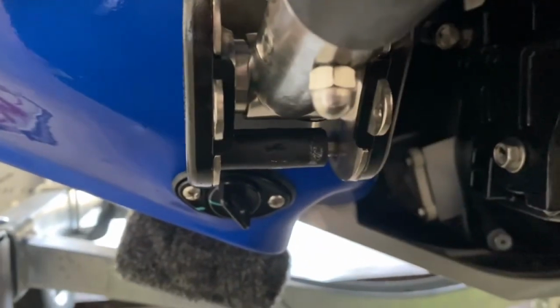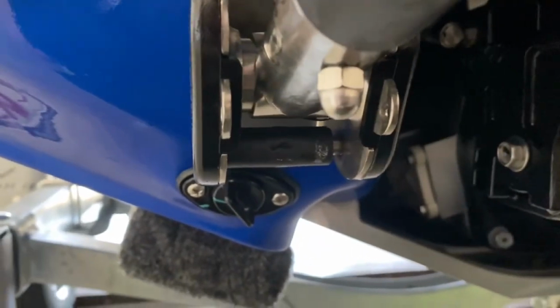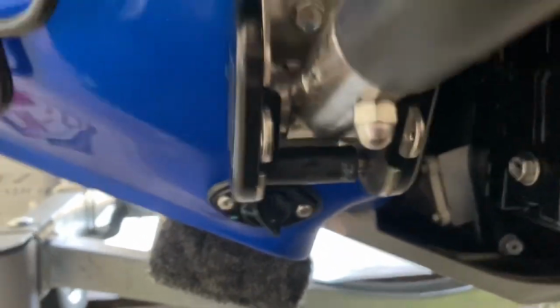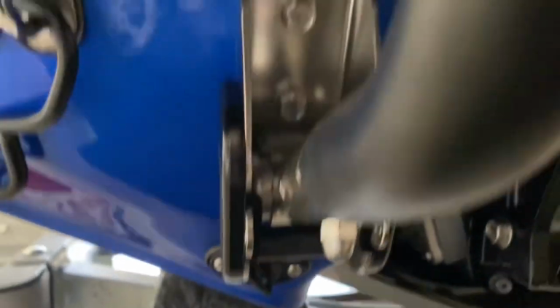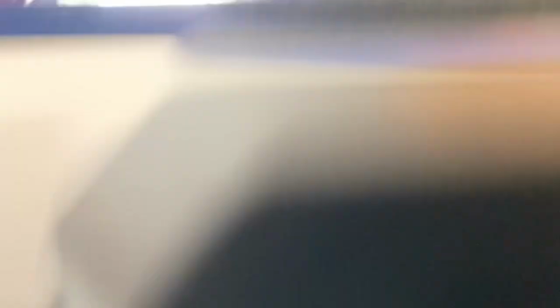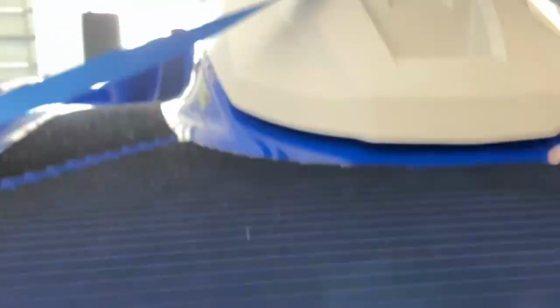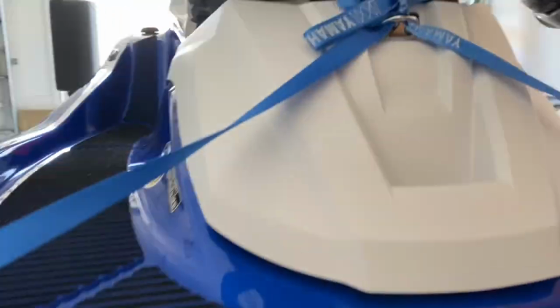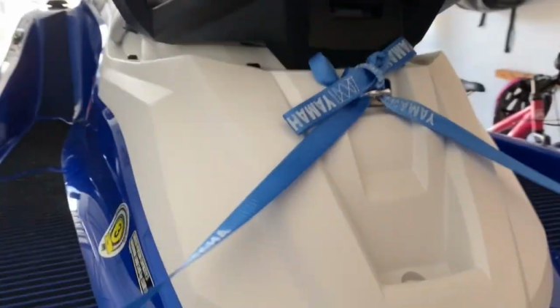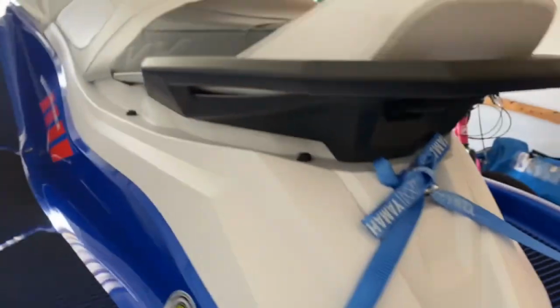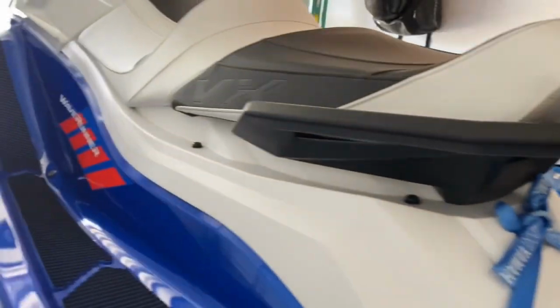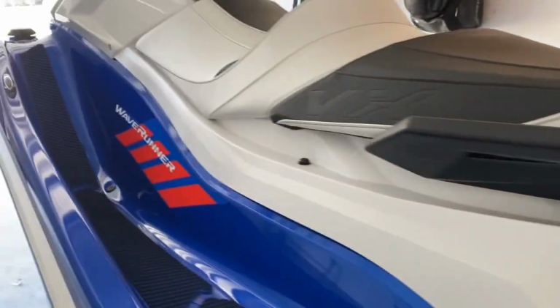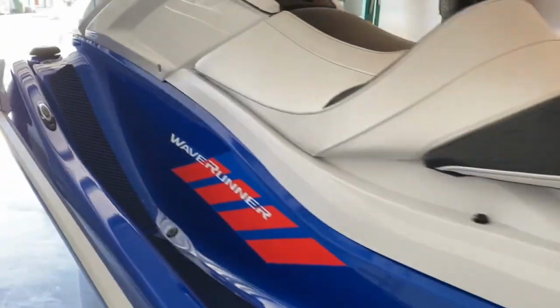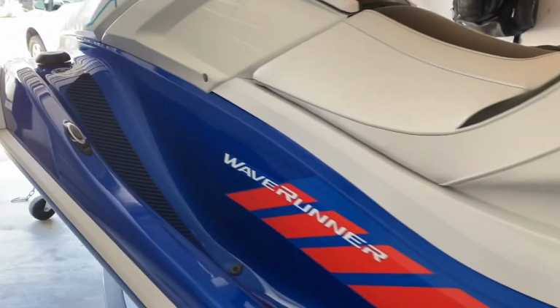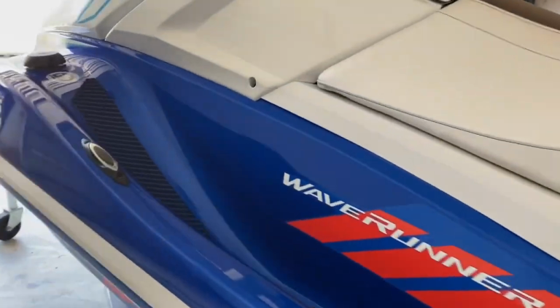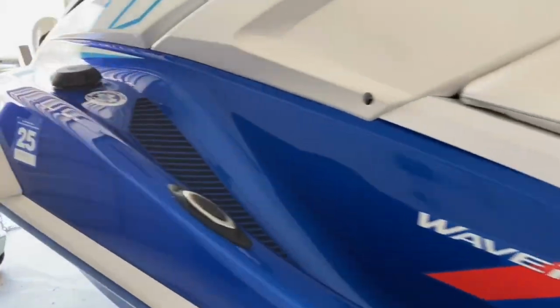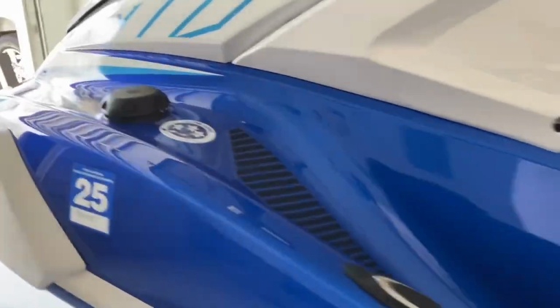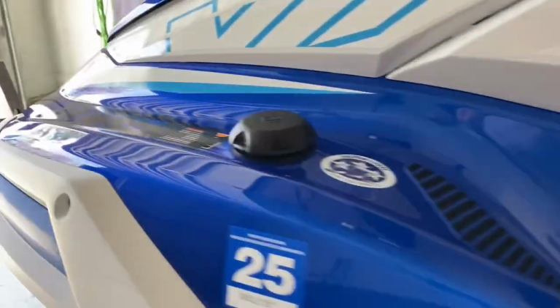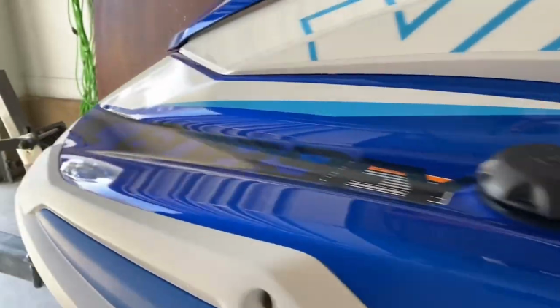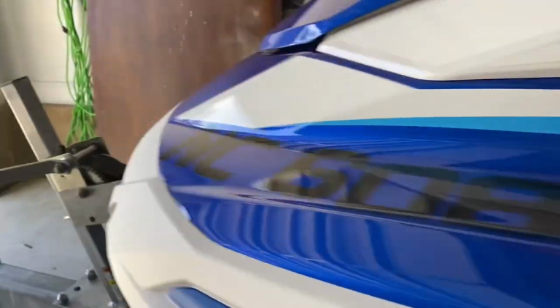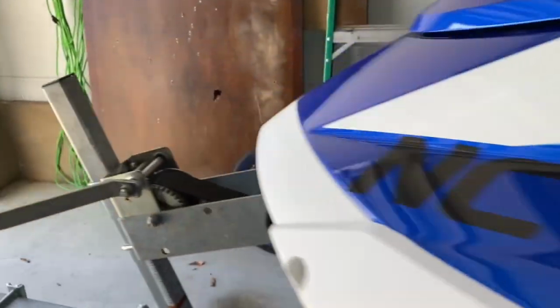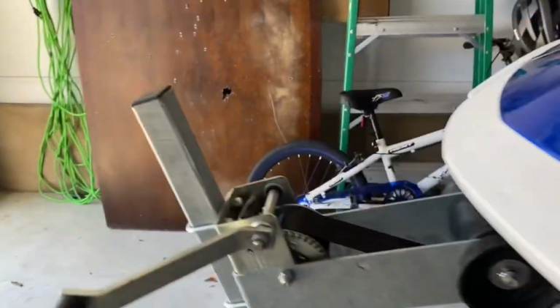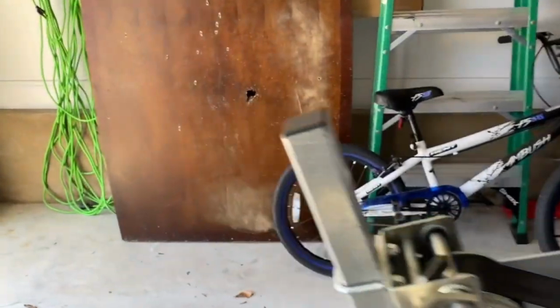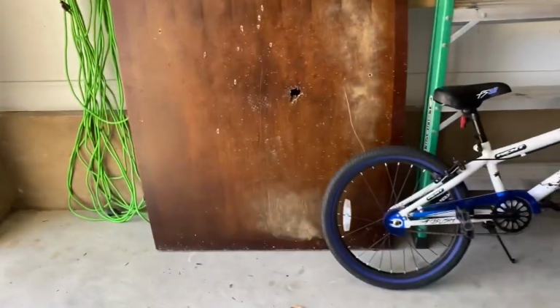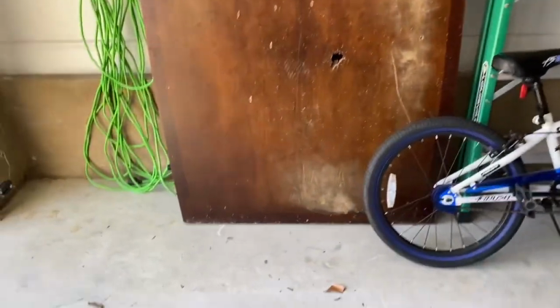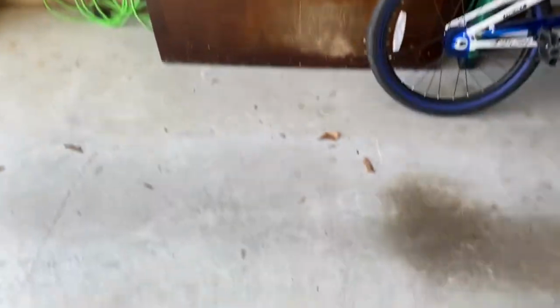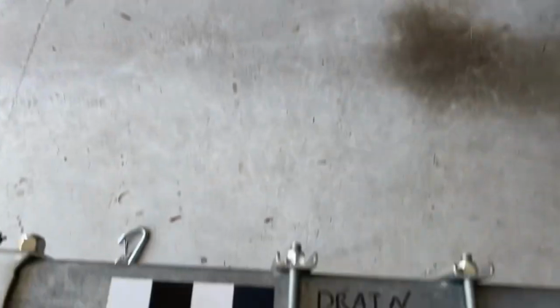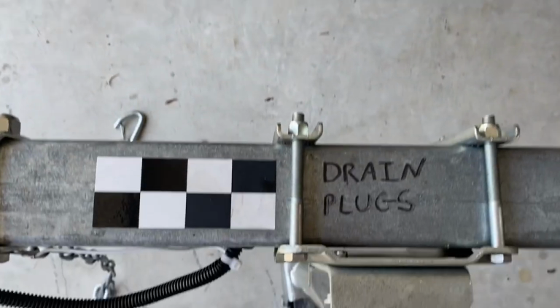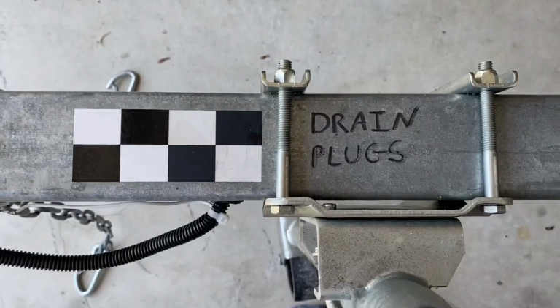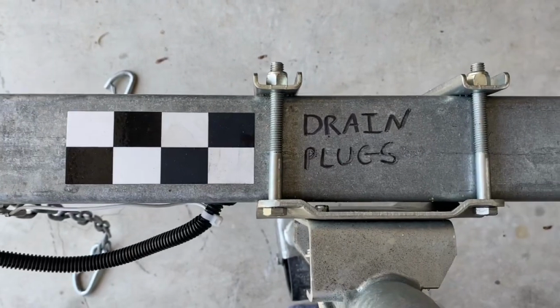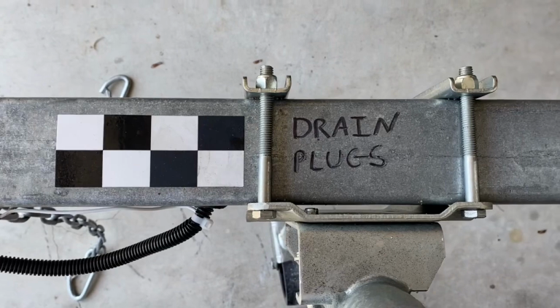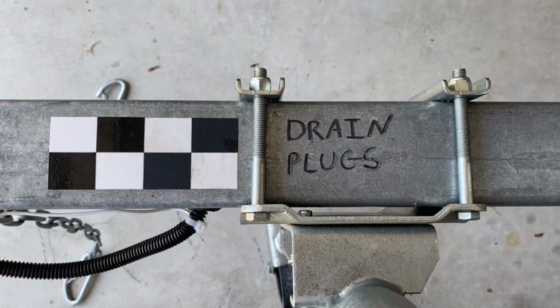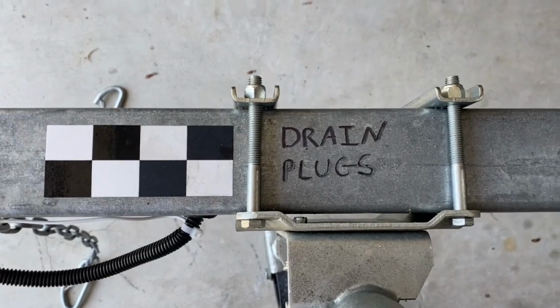Part of what I do is leave myself a reminder as I'm hooking it up — I write 'drain plugs' so I don't forget.